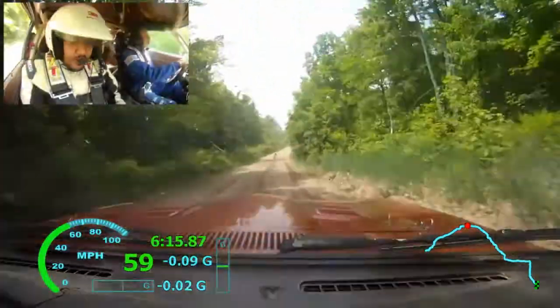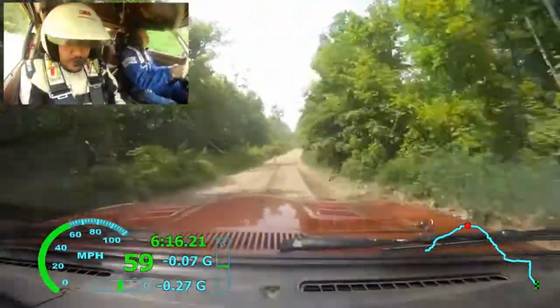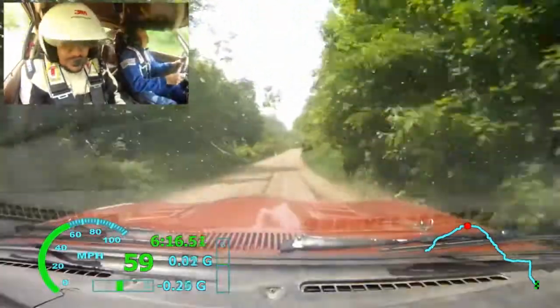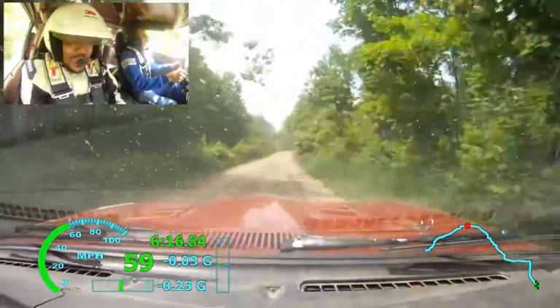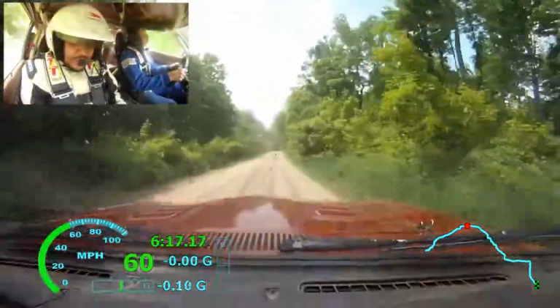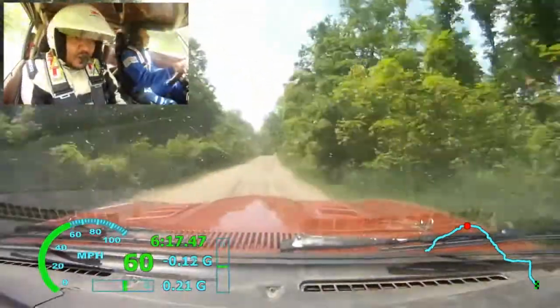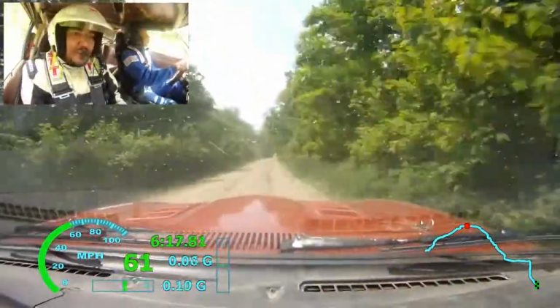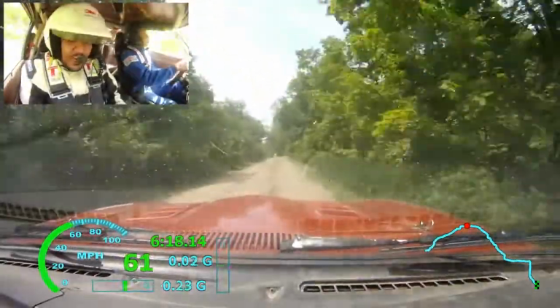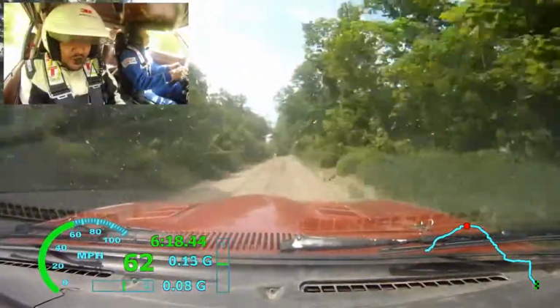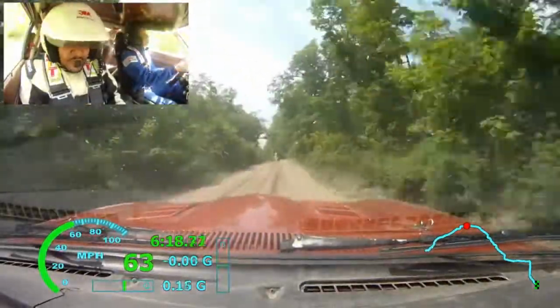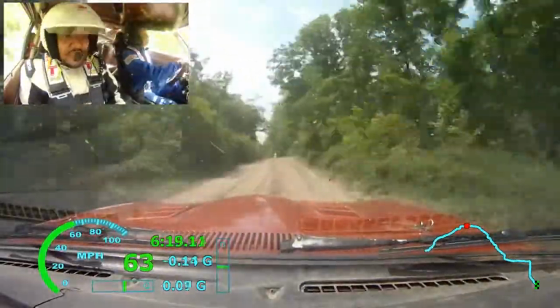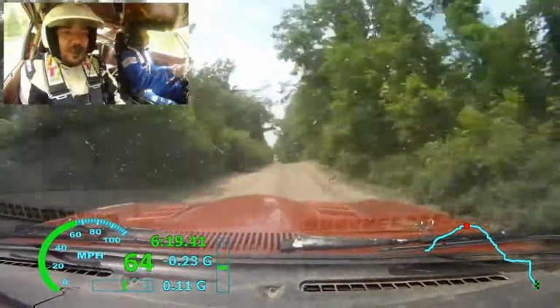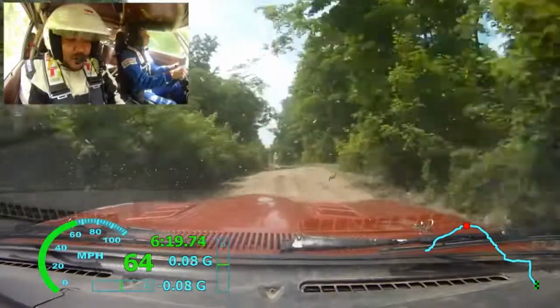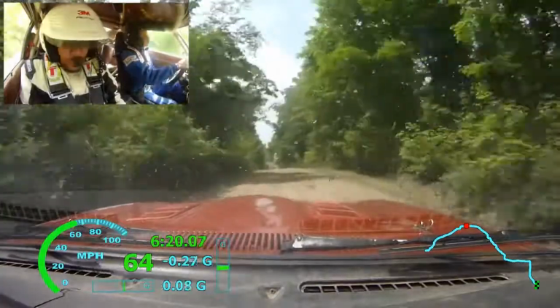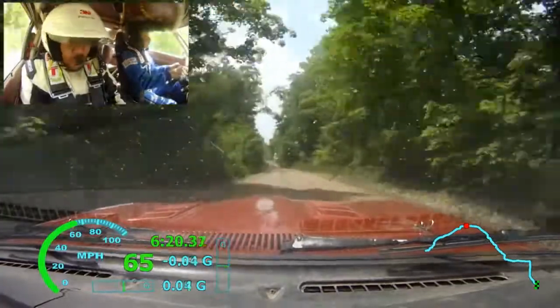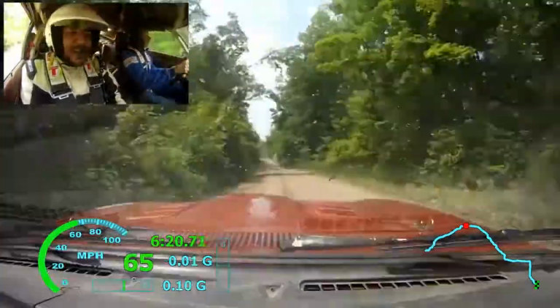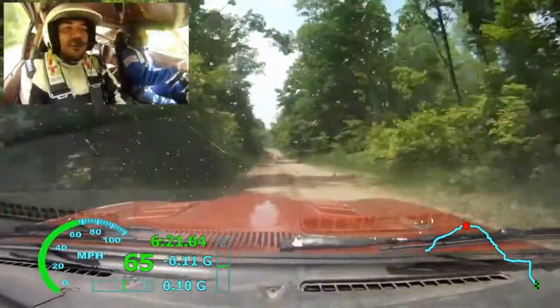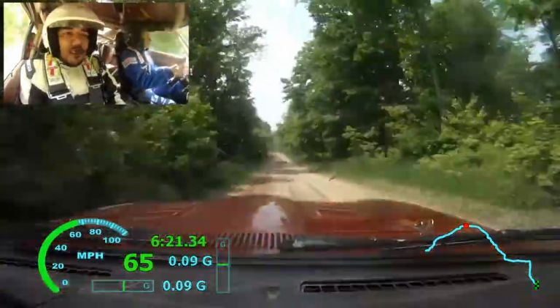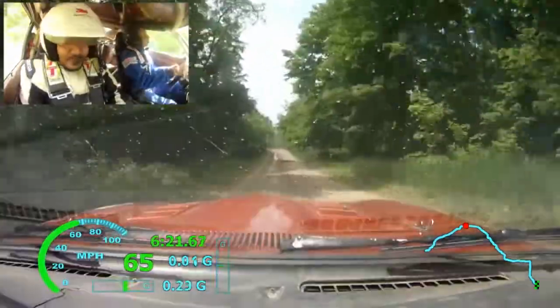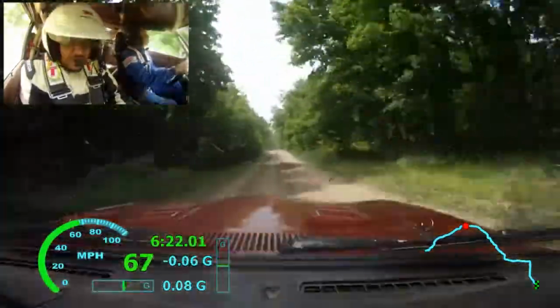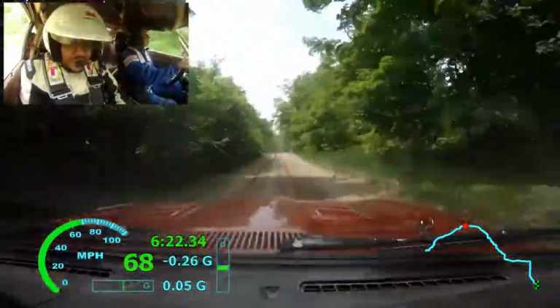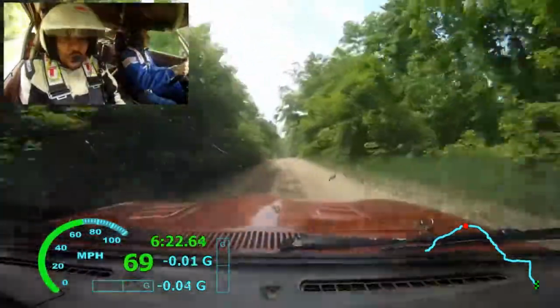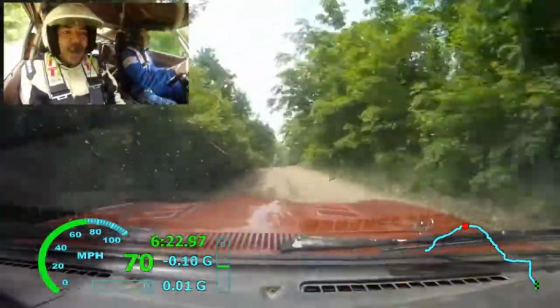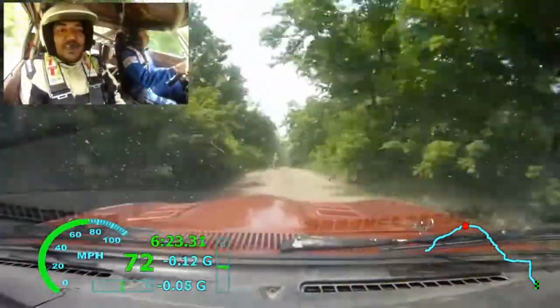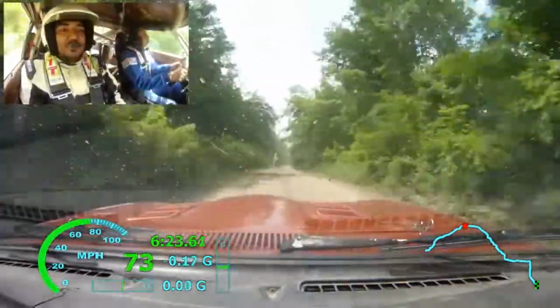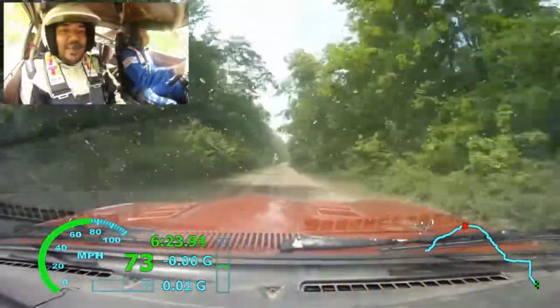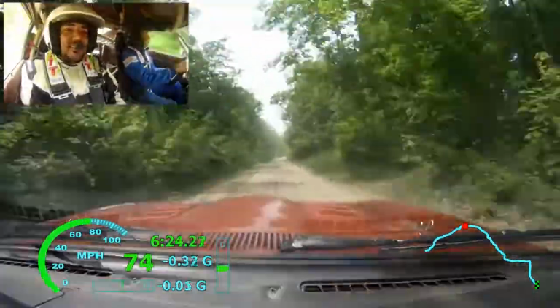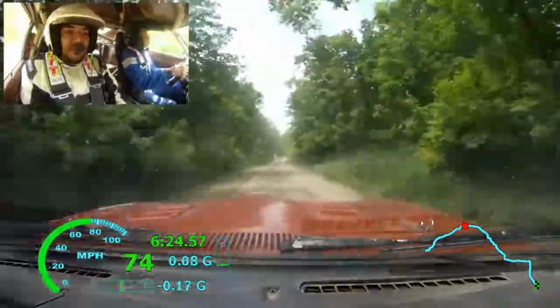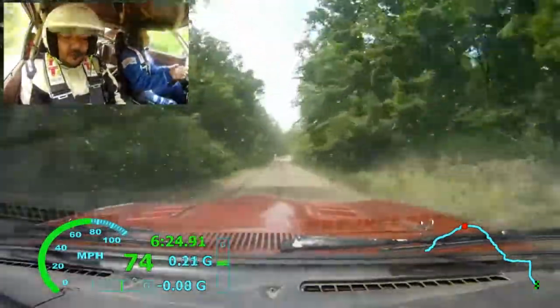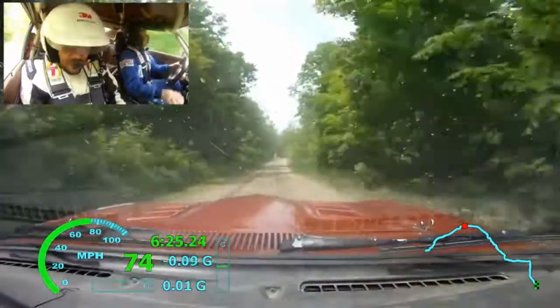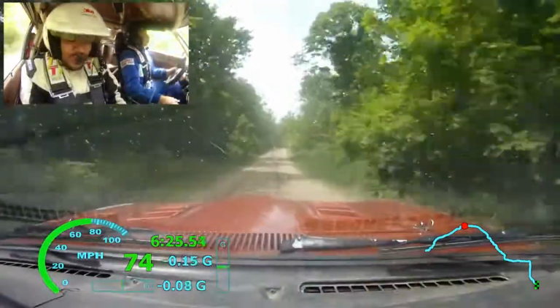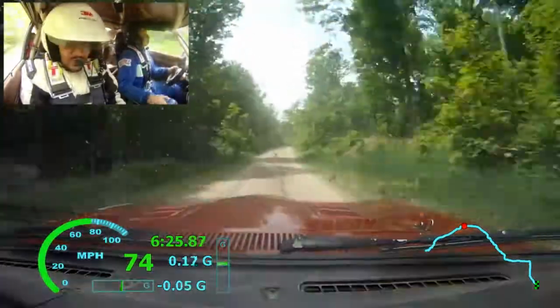Stay left, over small crest. 100, small crest. 120, small crest. It's right 6 plus, it's 100.